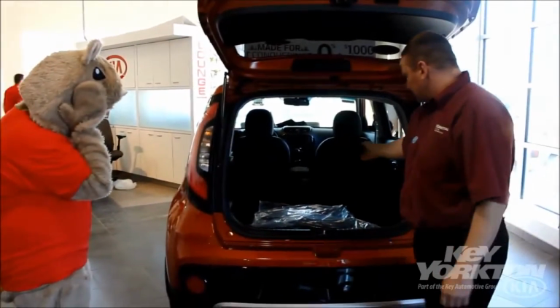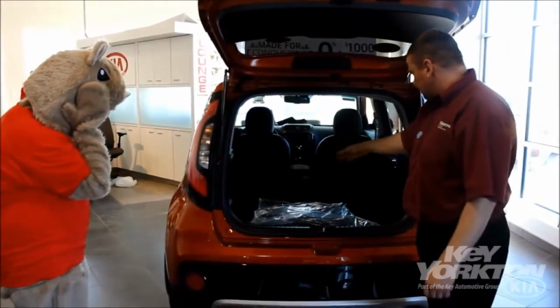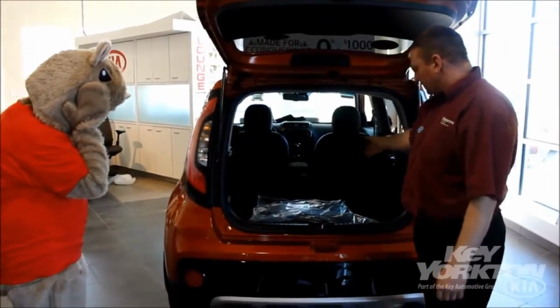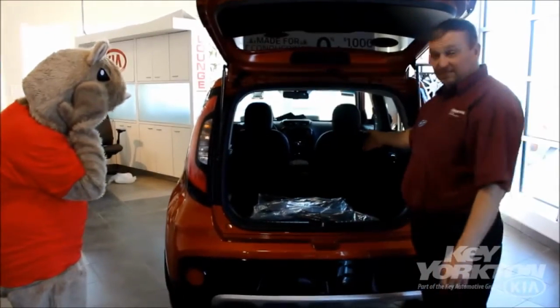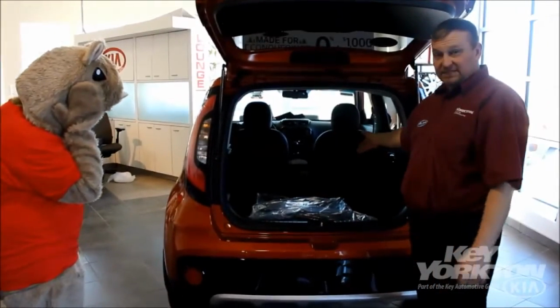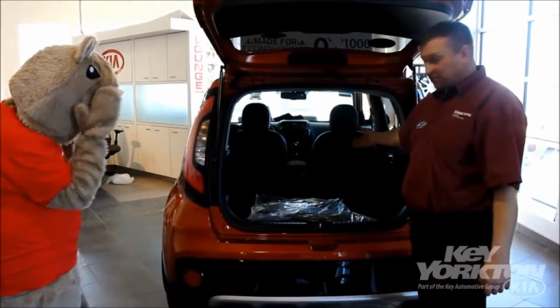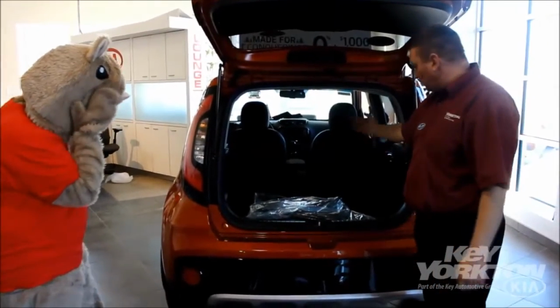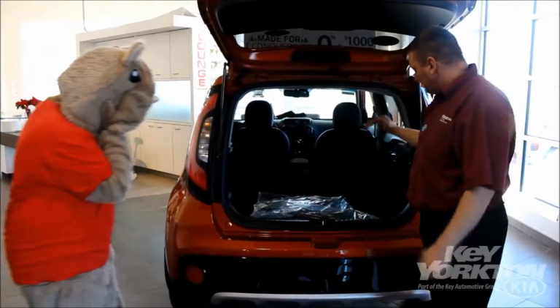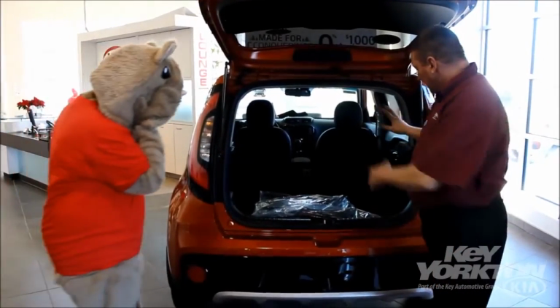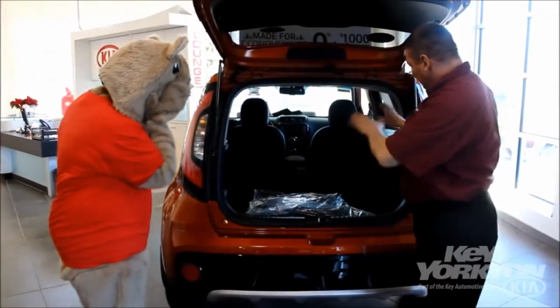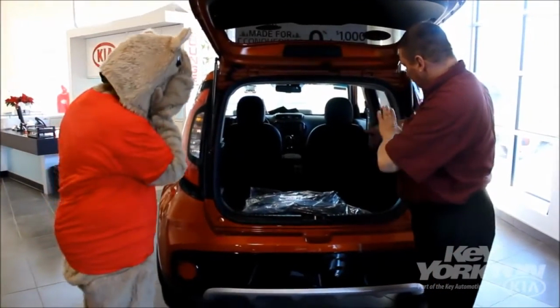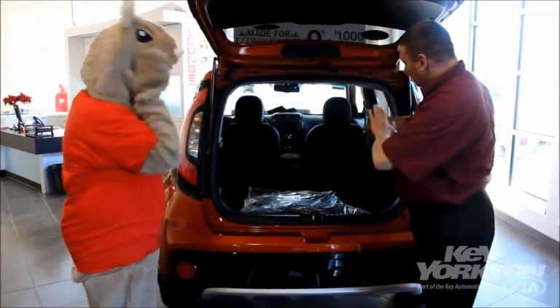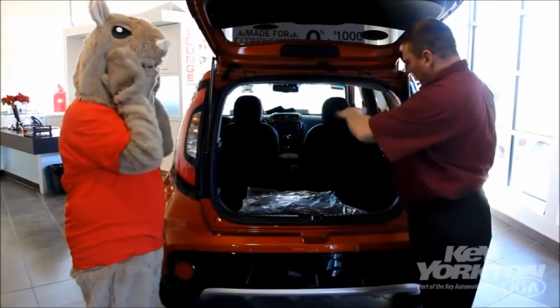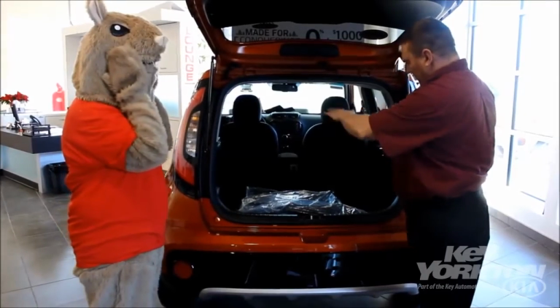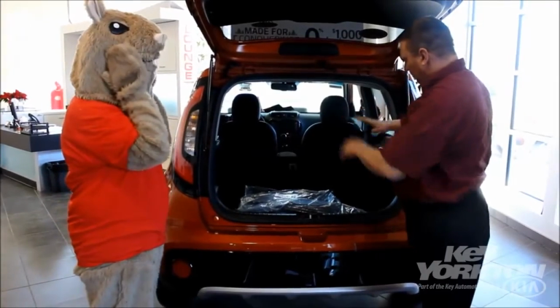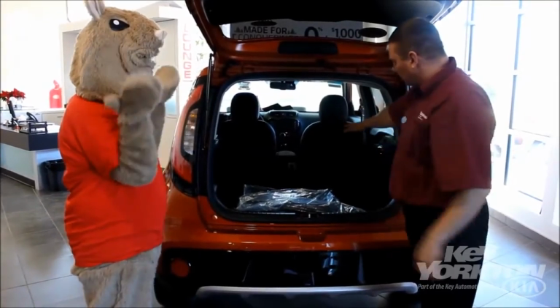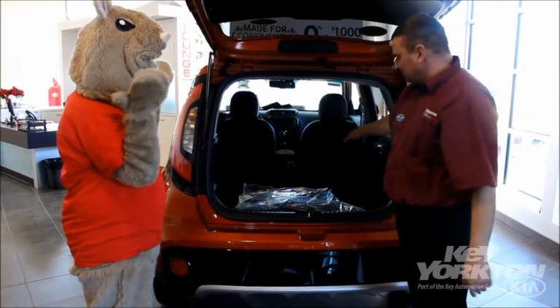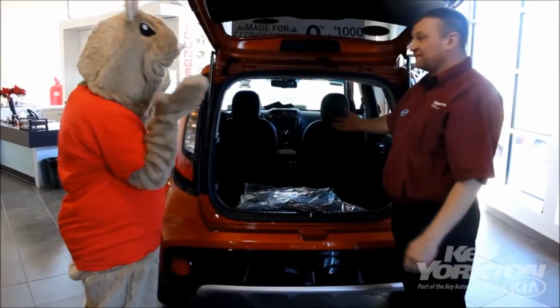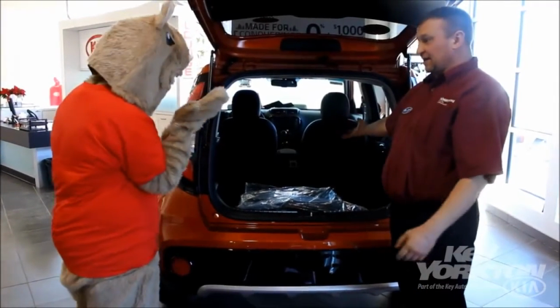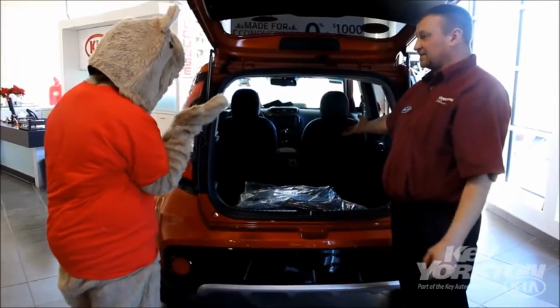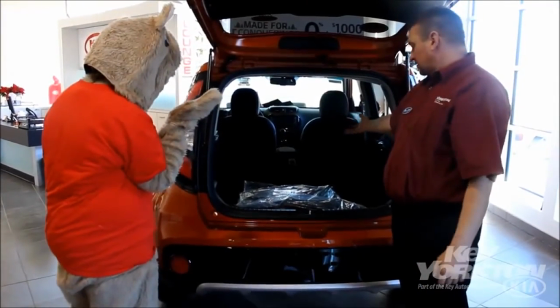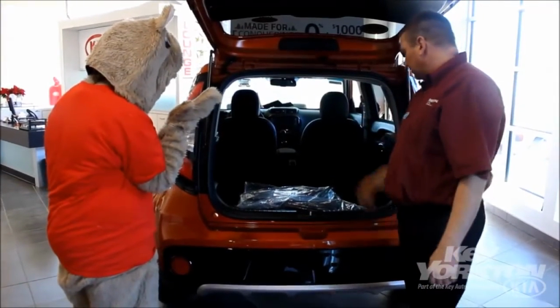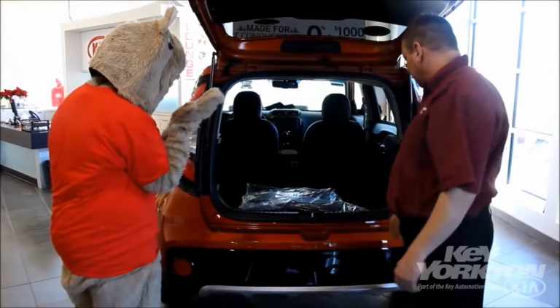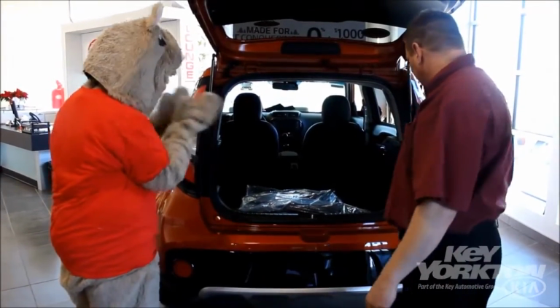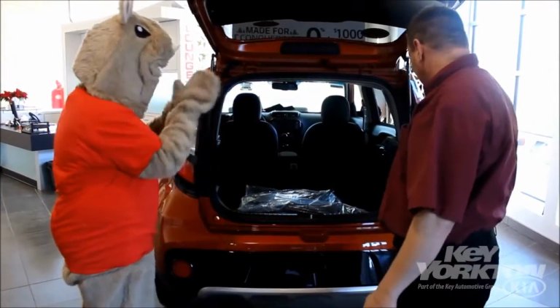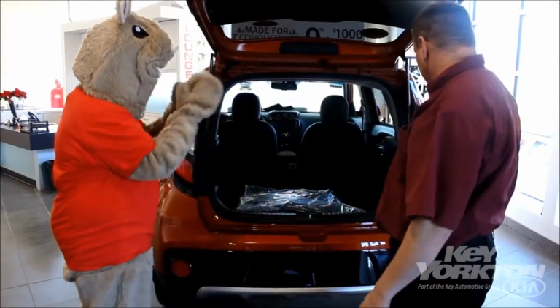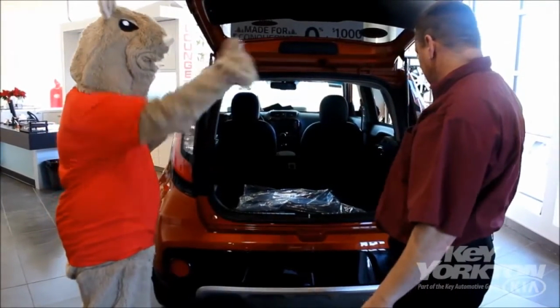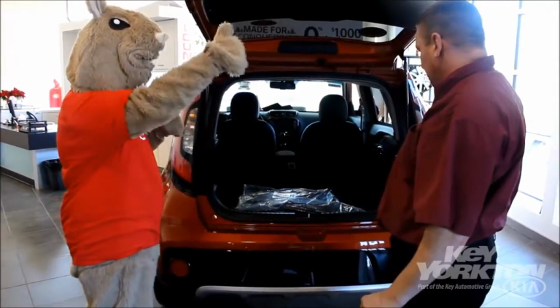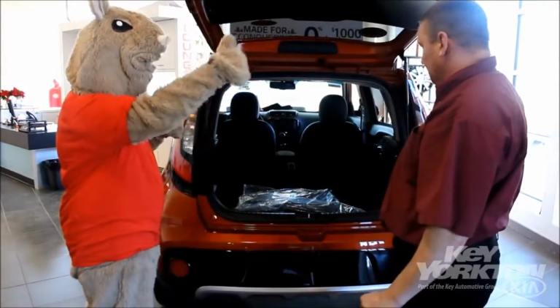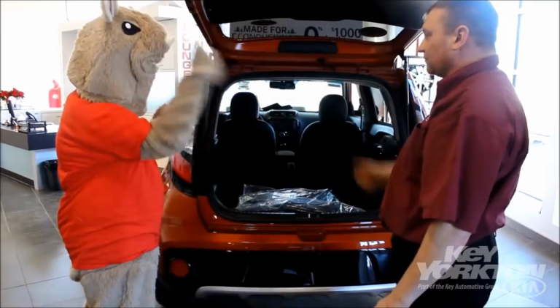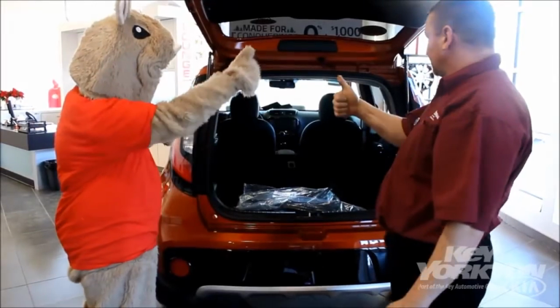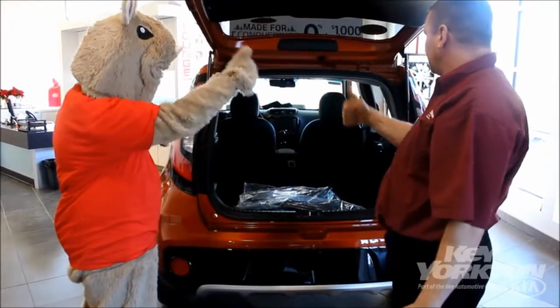These 60/40 split seats fold up and you can have one up, both up, or both of them down for extra cargo space in the back. So that's really cool.